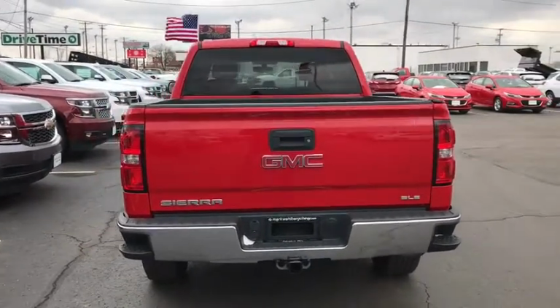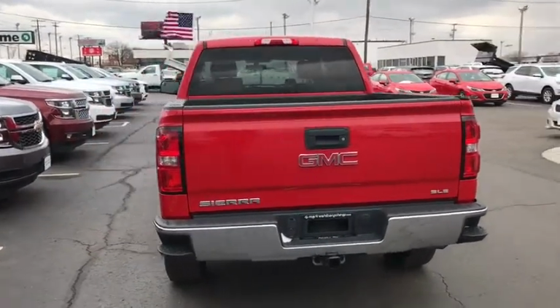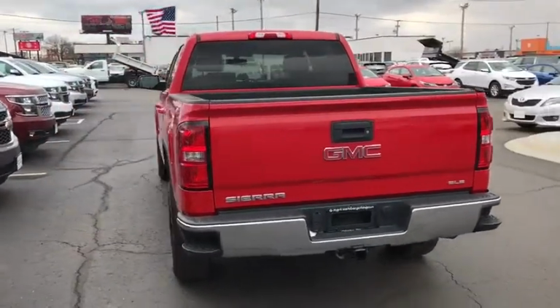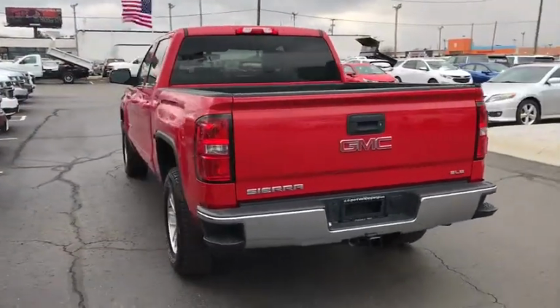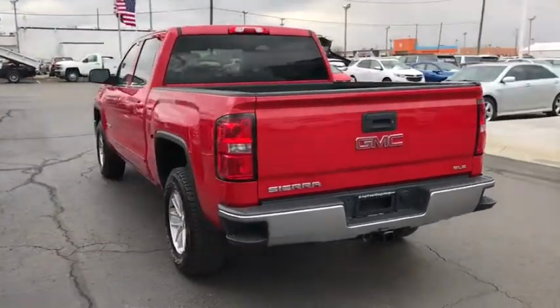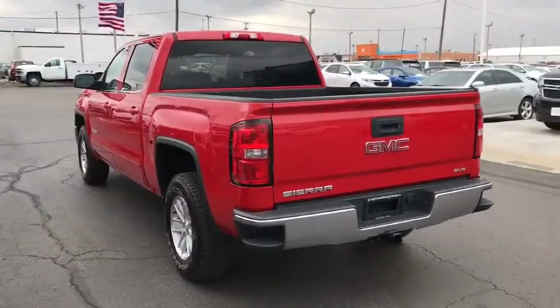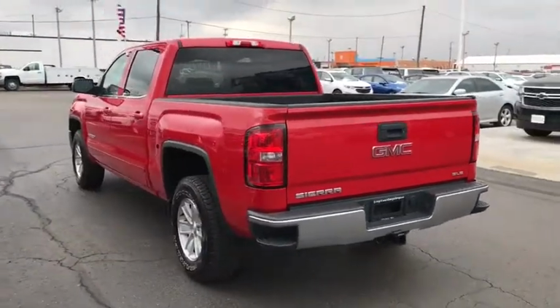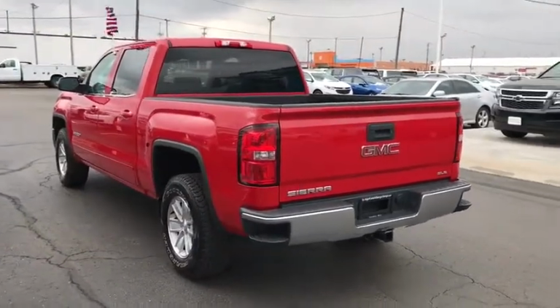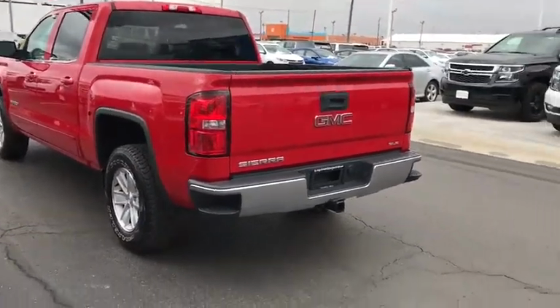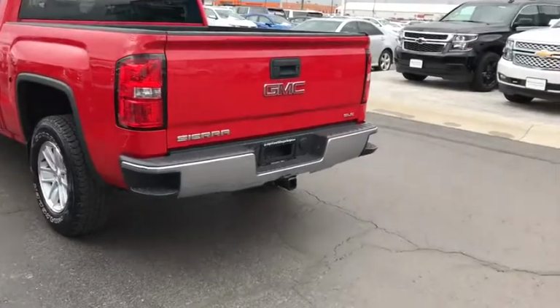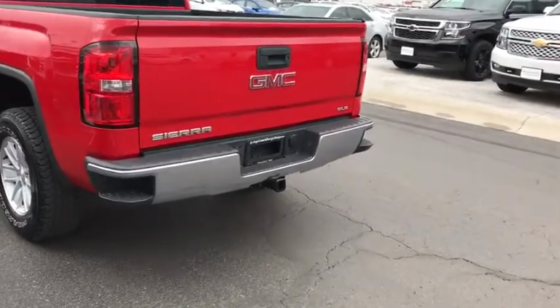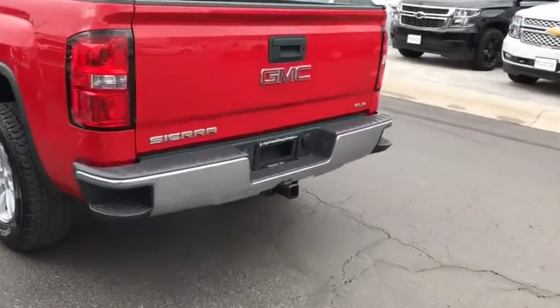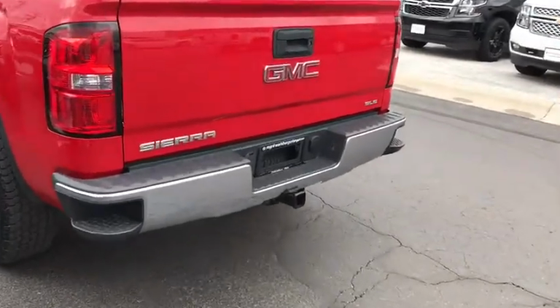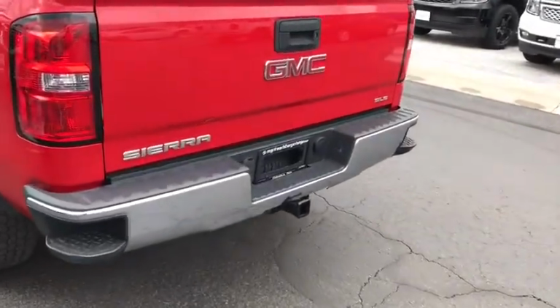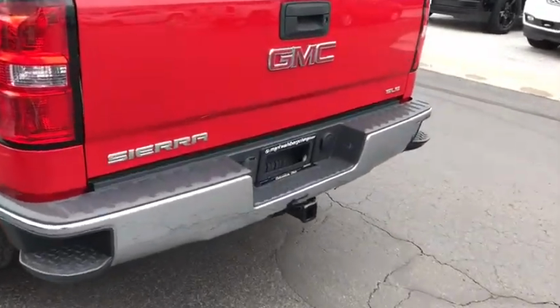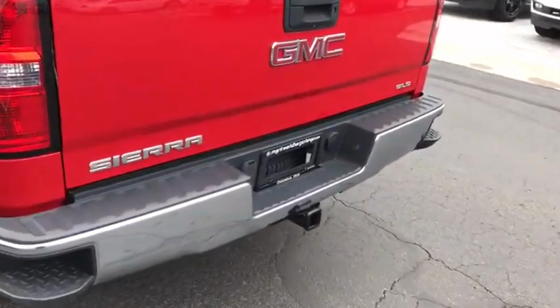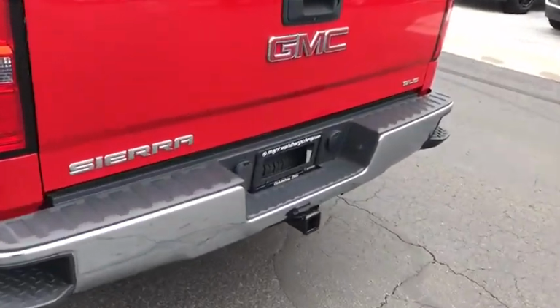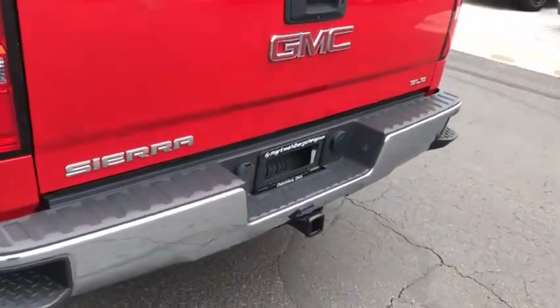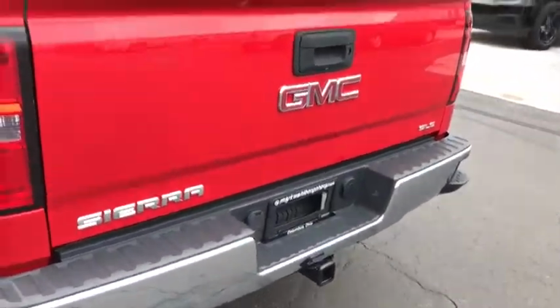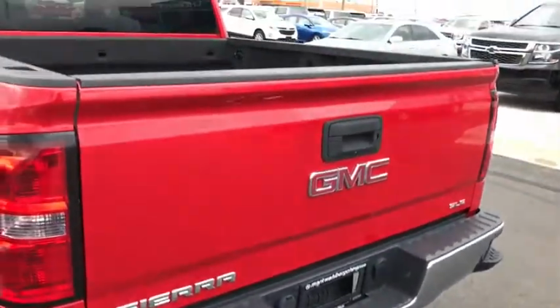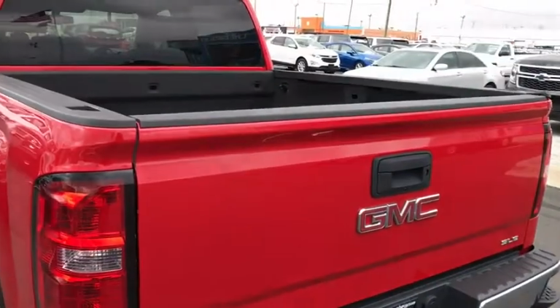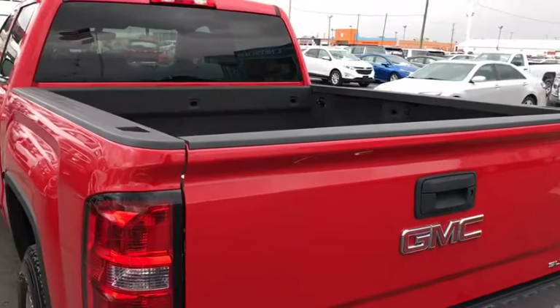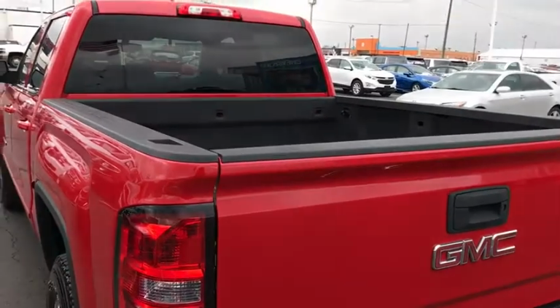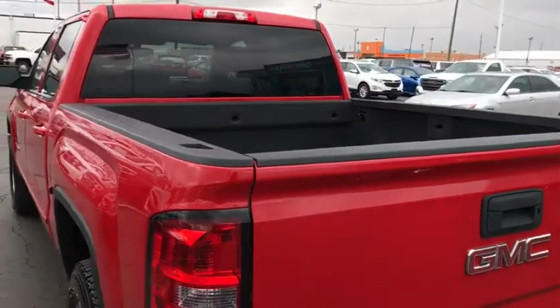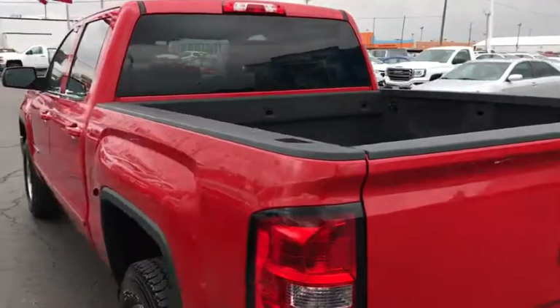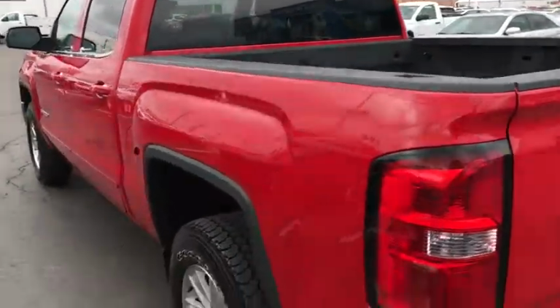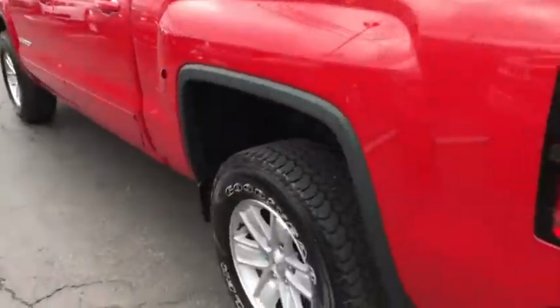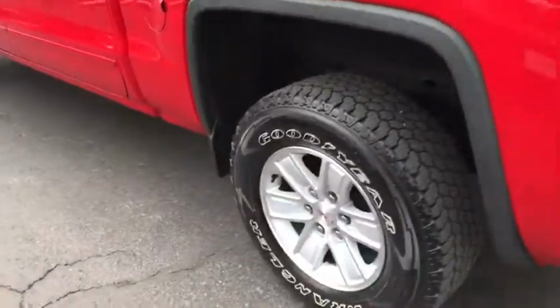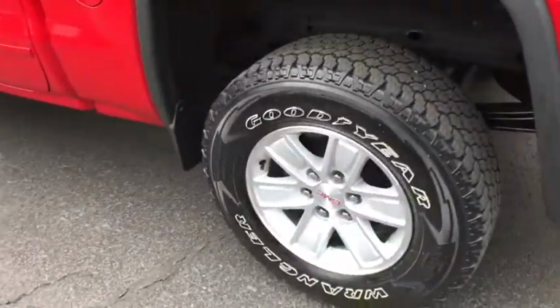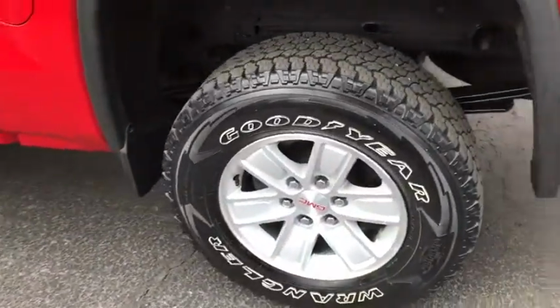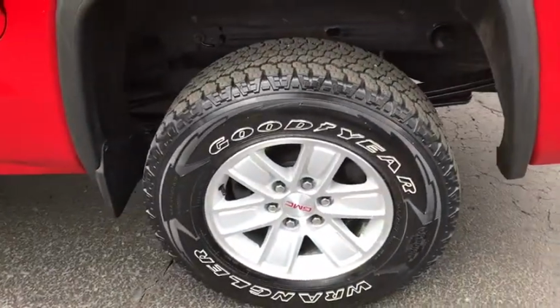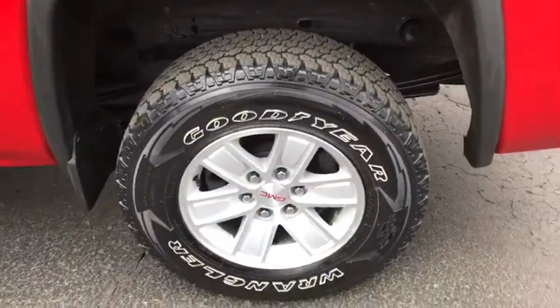Here are some of this vehicle's great options: steering wheel audio controls, OnStar, remote engine start, traction control, dual airbags, power steering, alloy wheels, four-wheel disc brakes, center armrest.